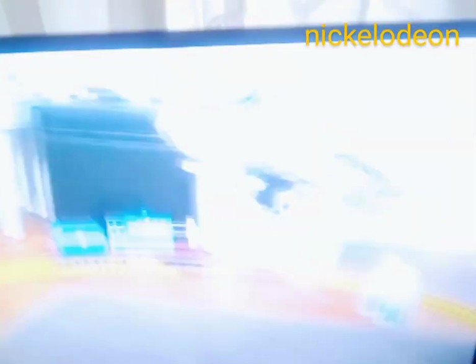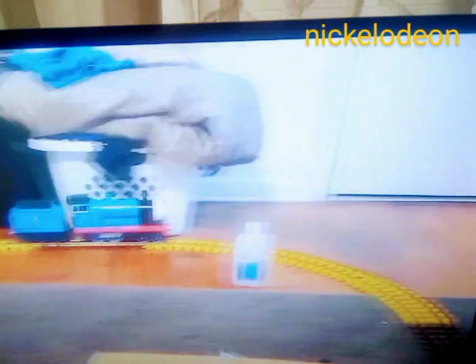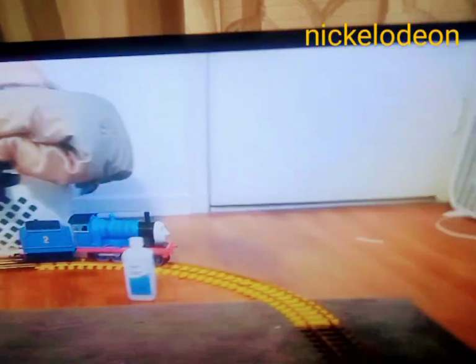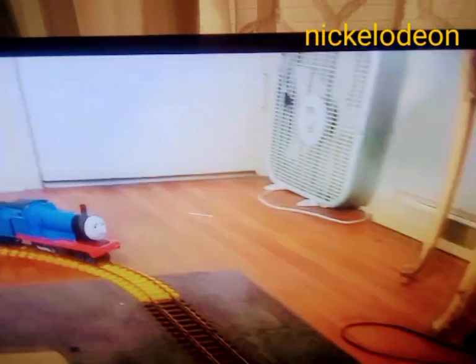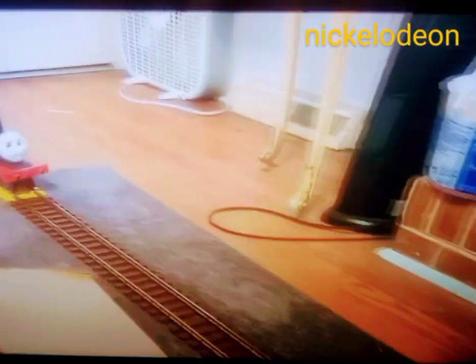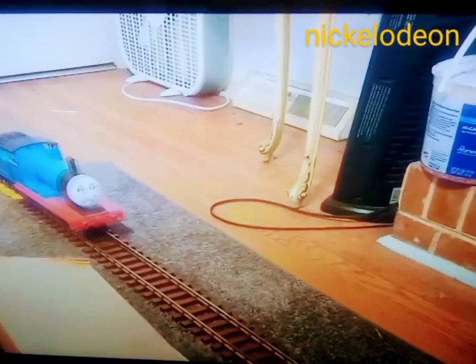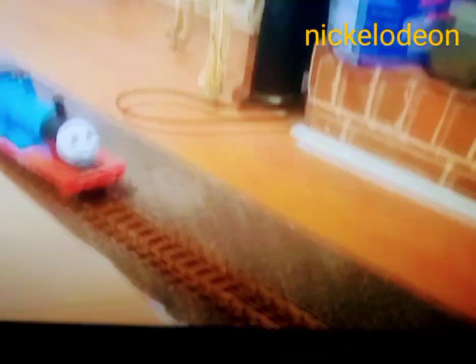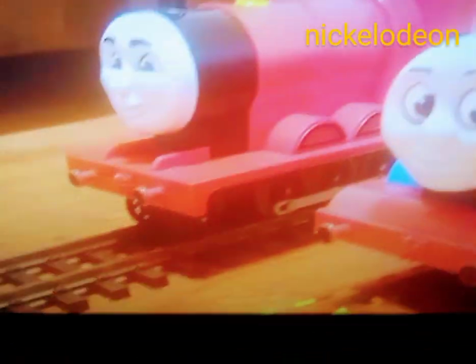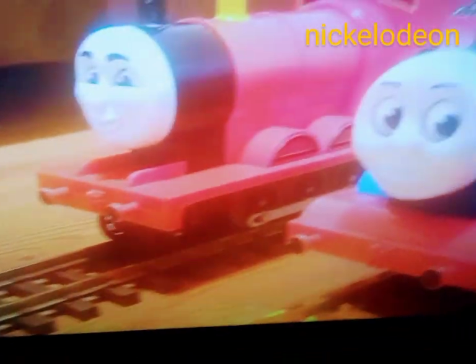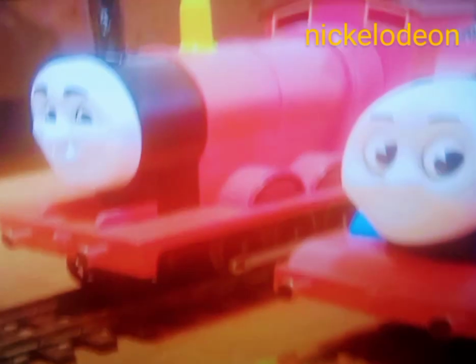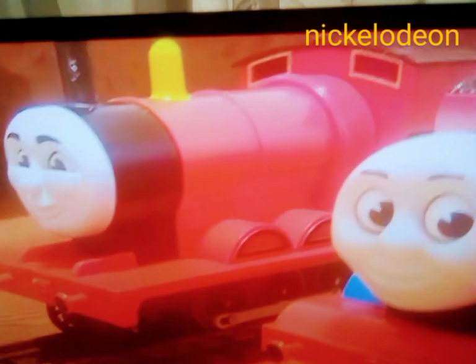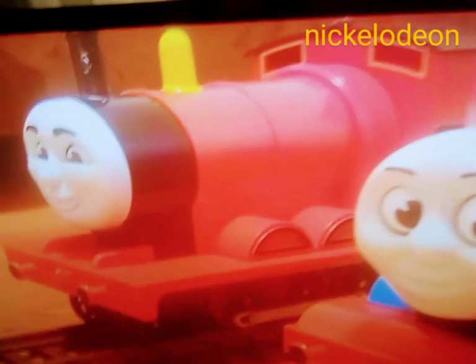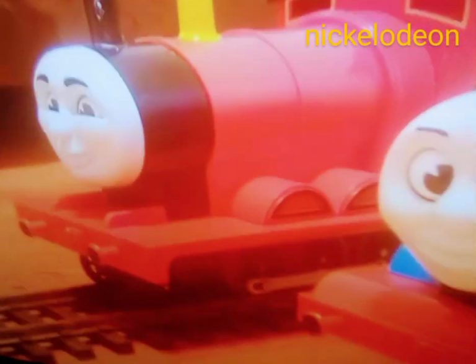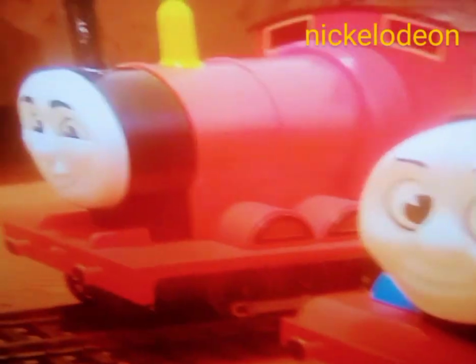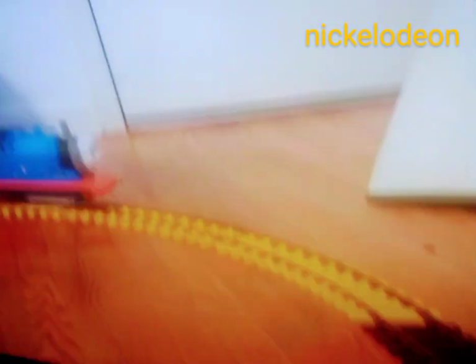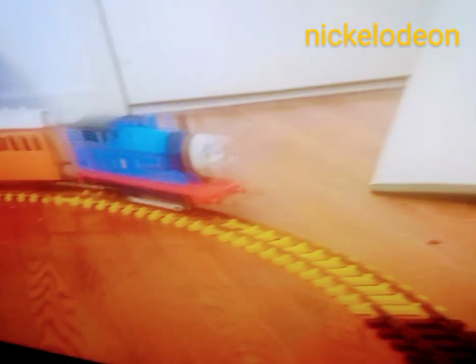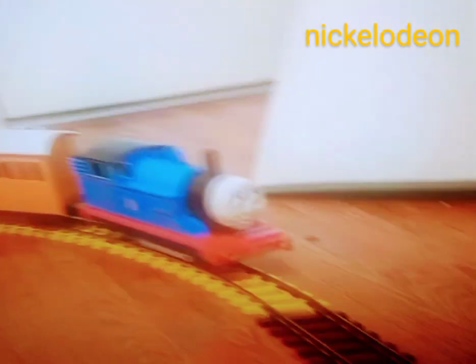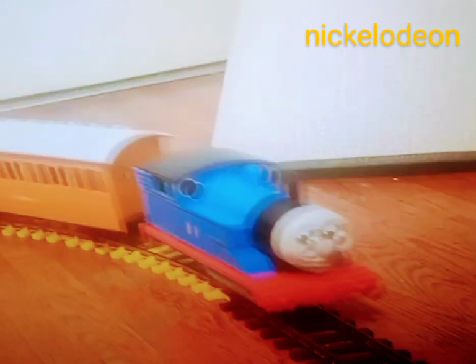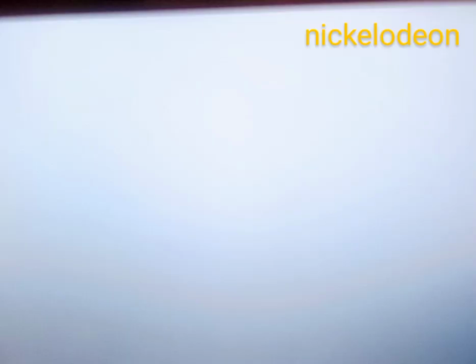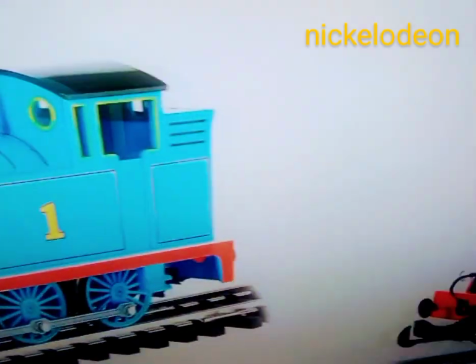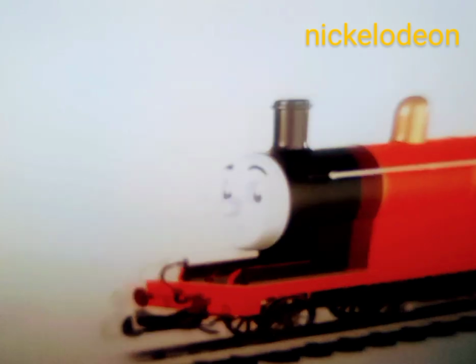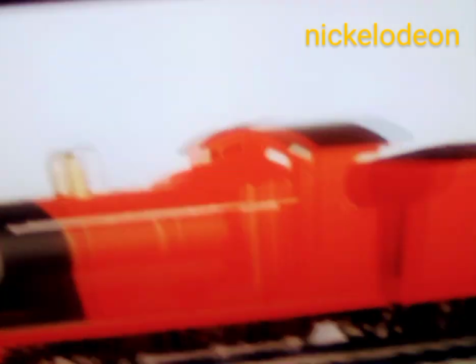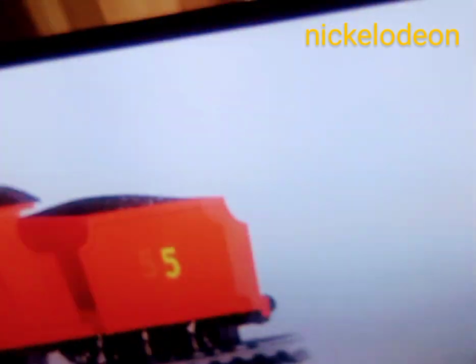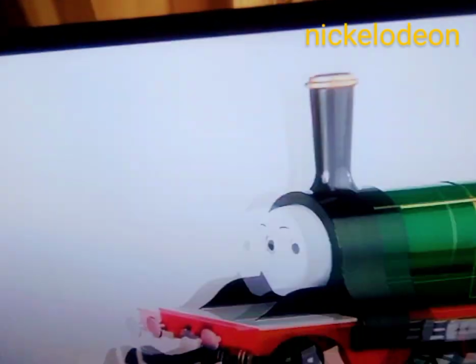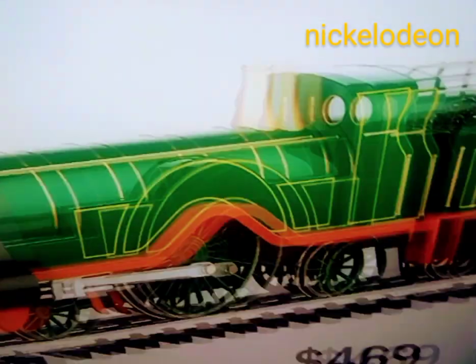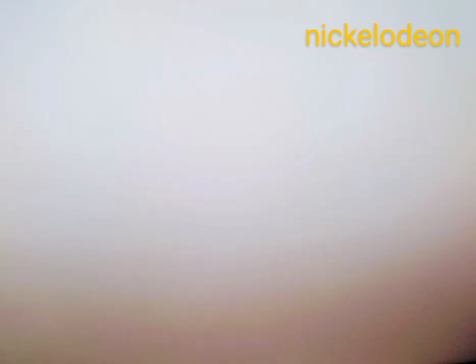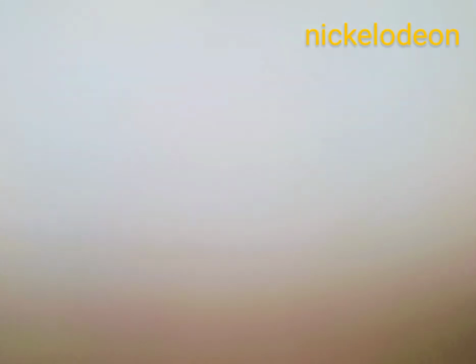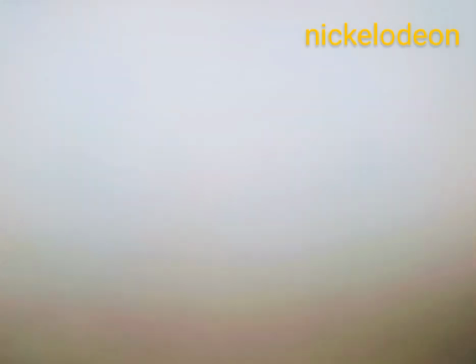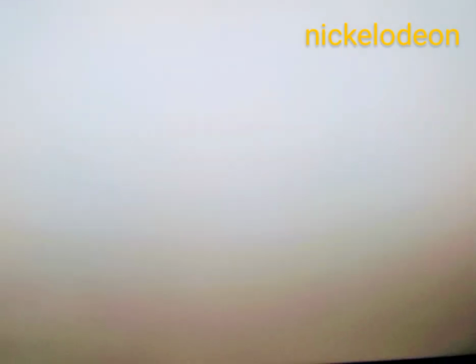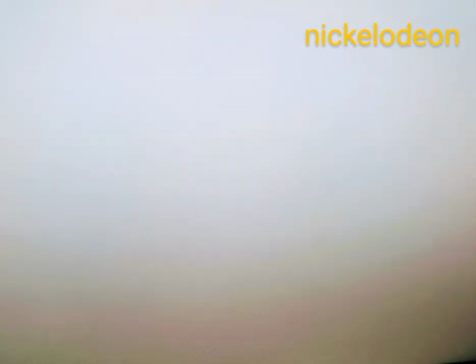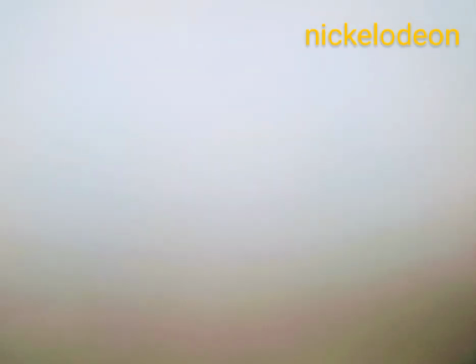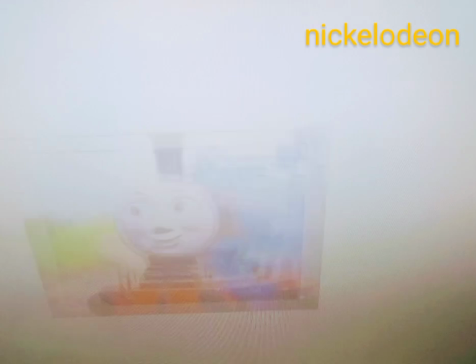The idea for this model came as I was thinking of what custom to make next. Thomas and James were the only models Lionel made, which limited what I could do. I can sort of see why these were the only models made — large-scale models are expensive to produce. But what if Lionel continued the range and produced more characters, like, say, Edward?